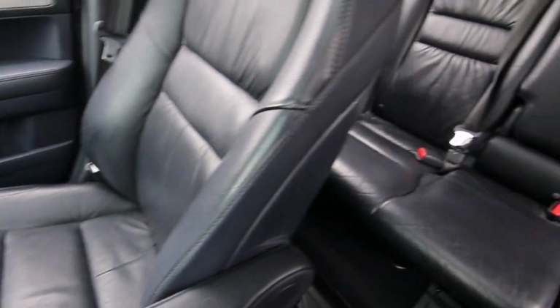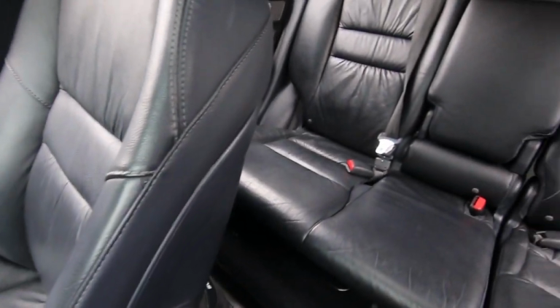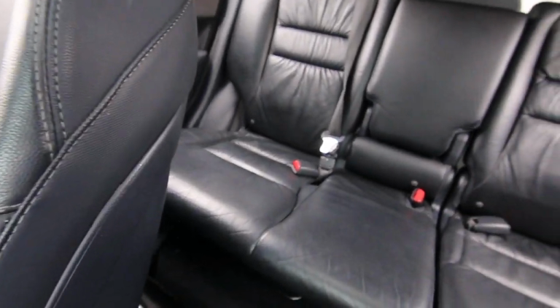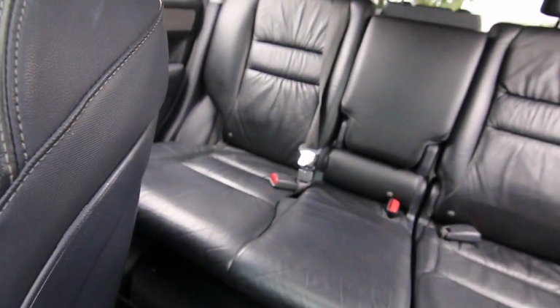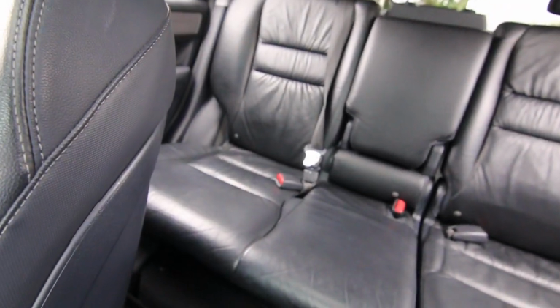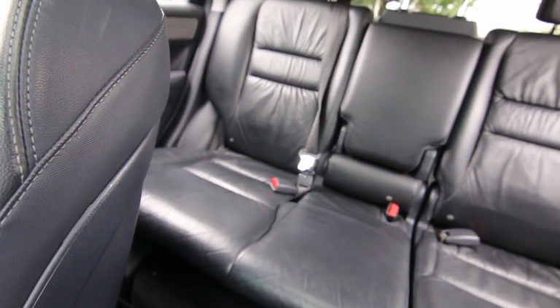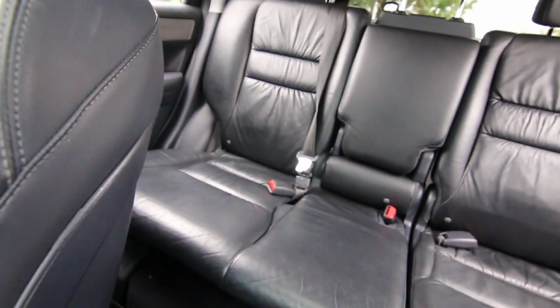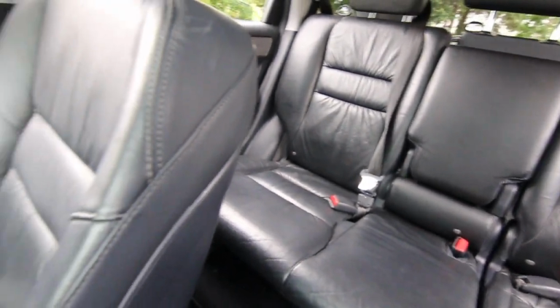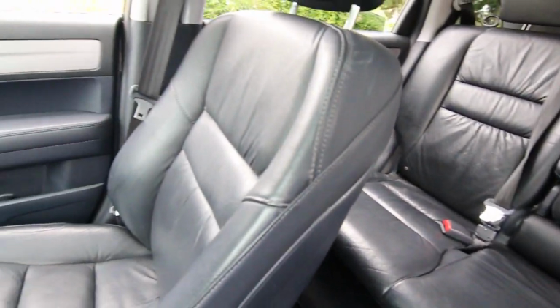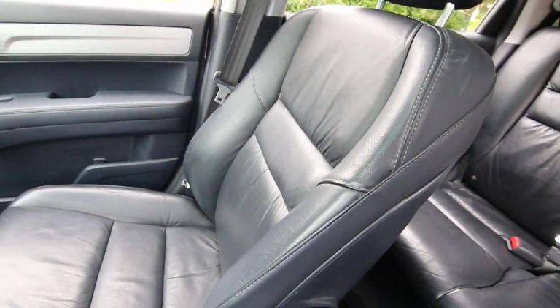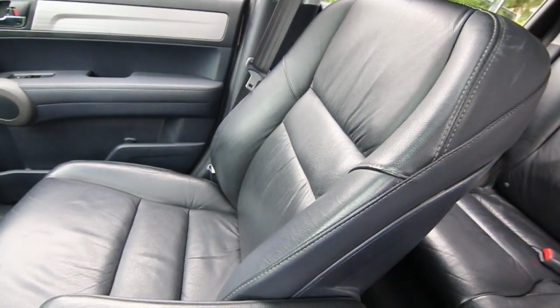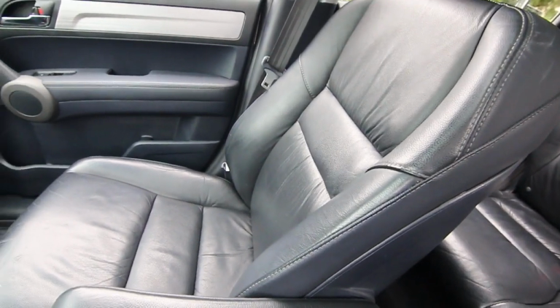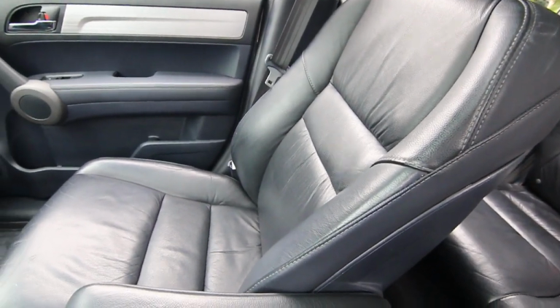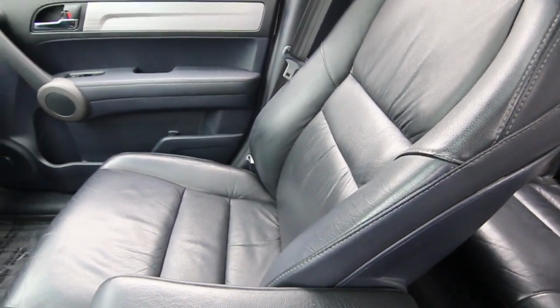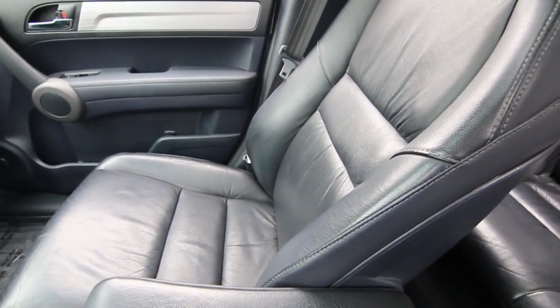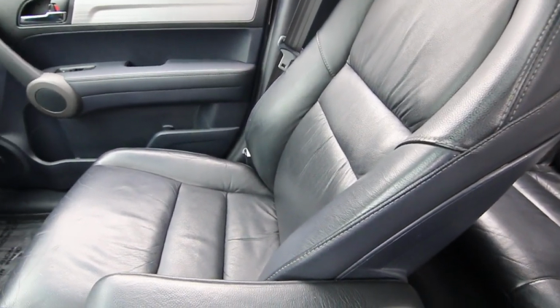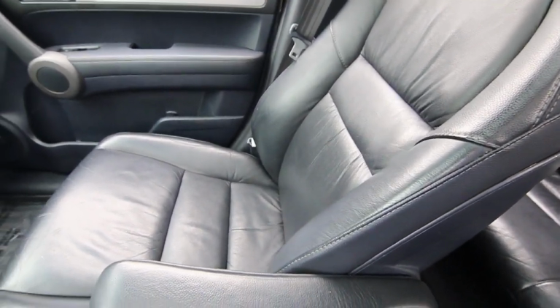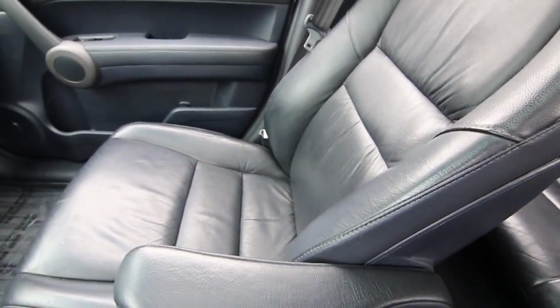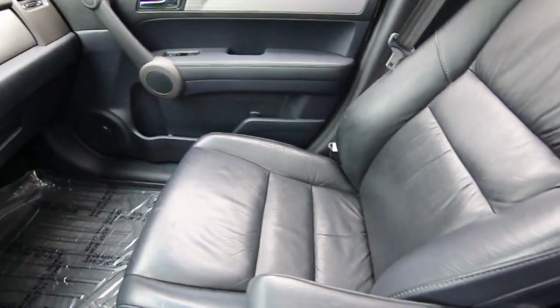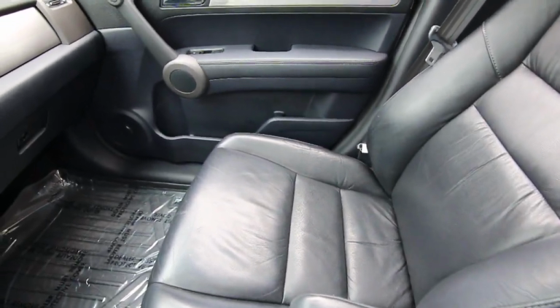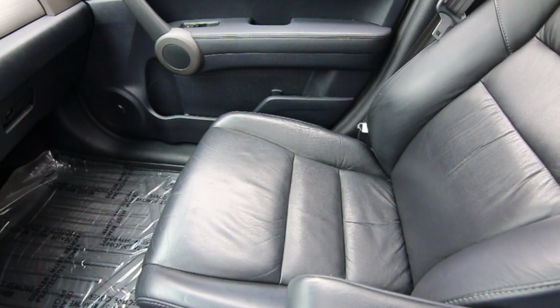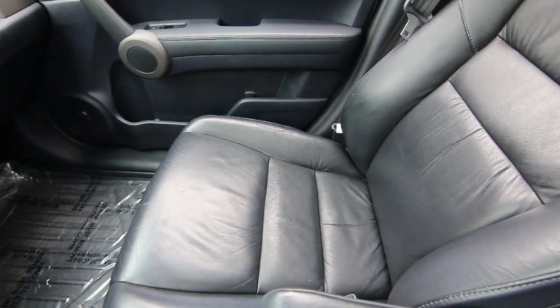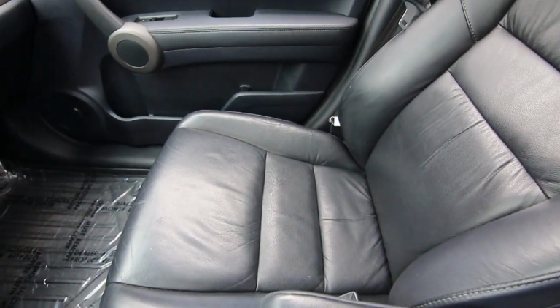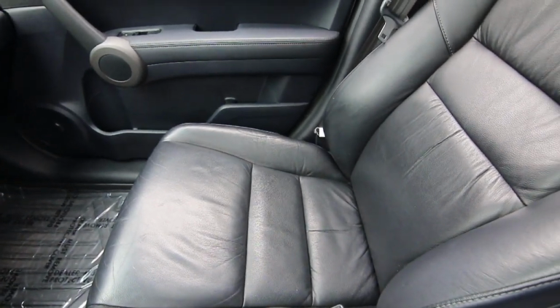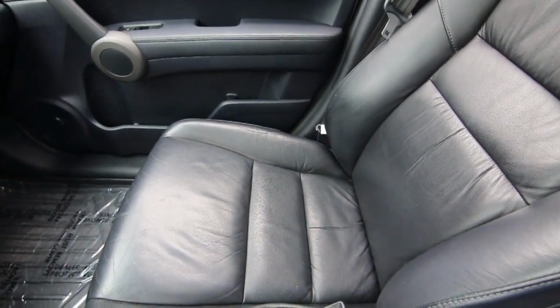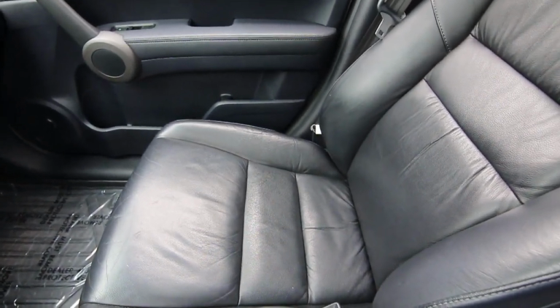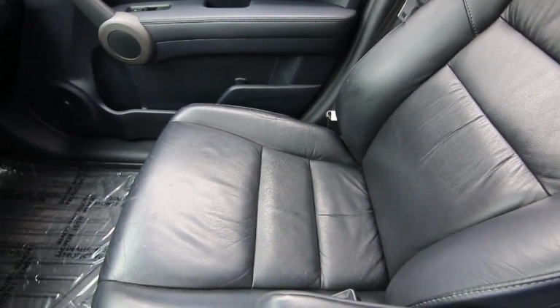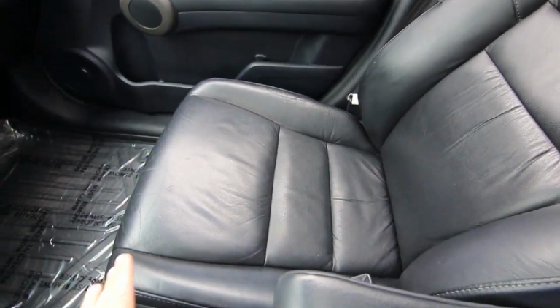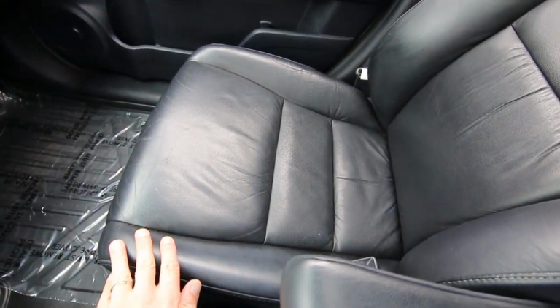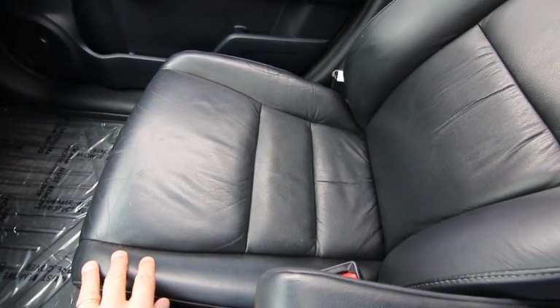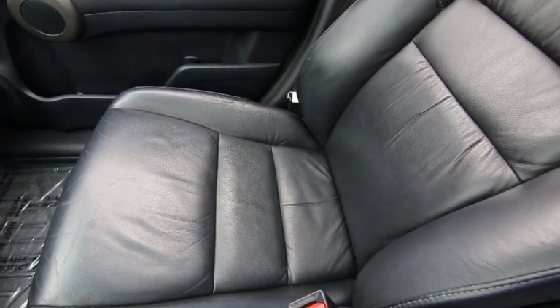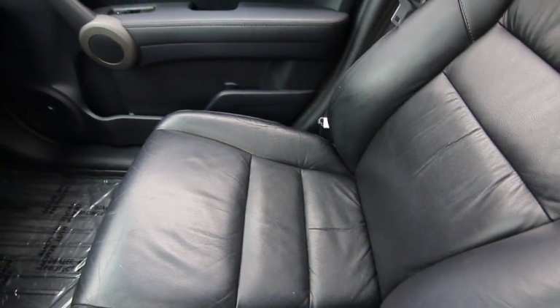If you're in the market for an affordable crossover in the compact class with luxury car comfort, the EX-L version of the CR-V is a great choice because that's the range-topping model. It features this lovely leather interior,